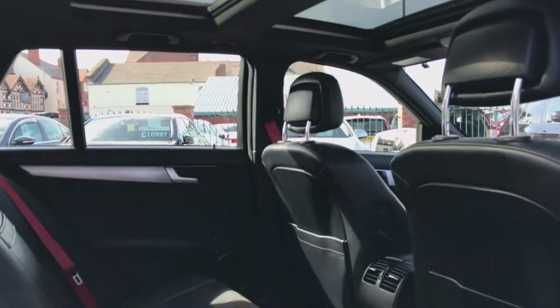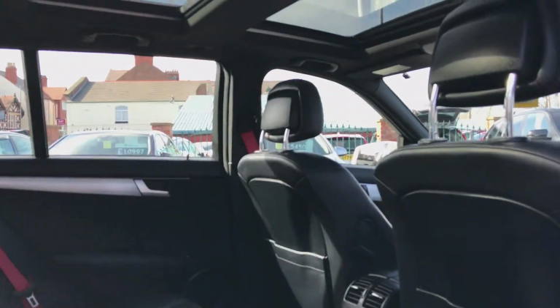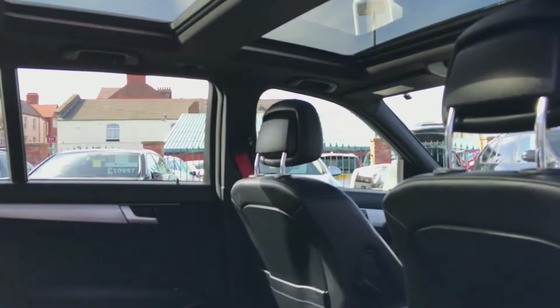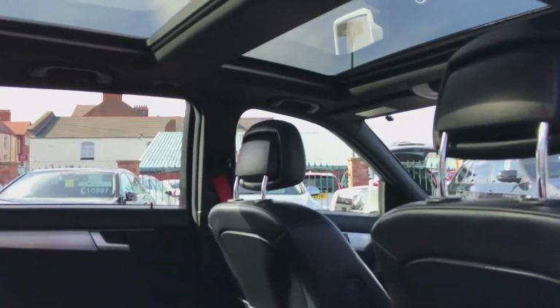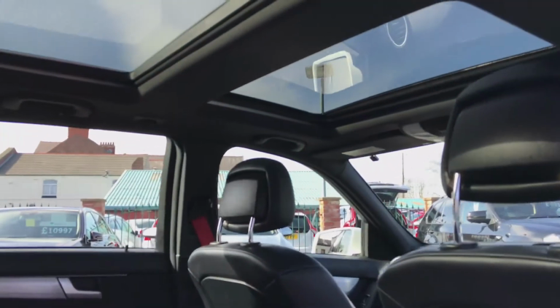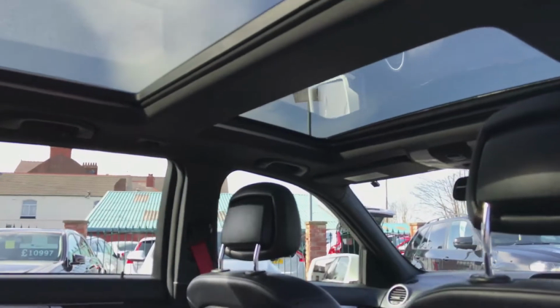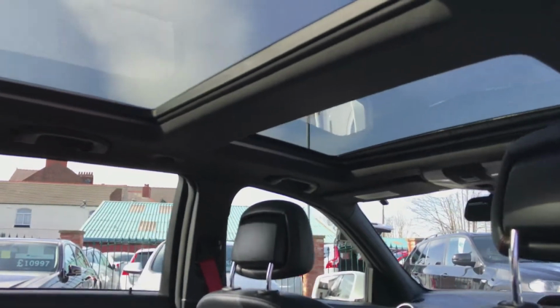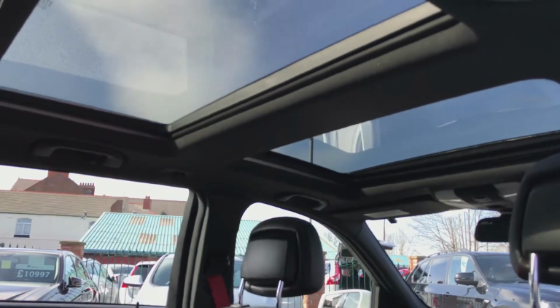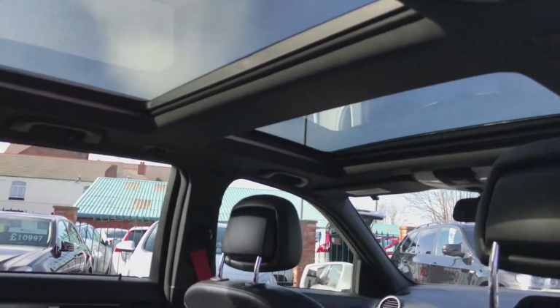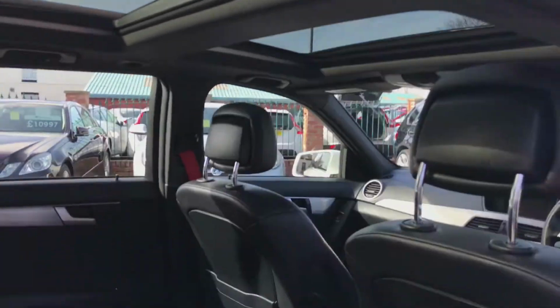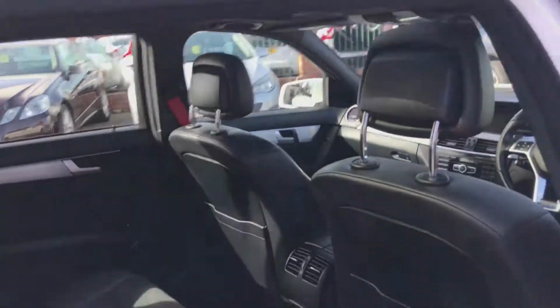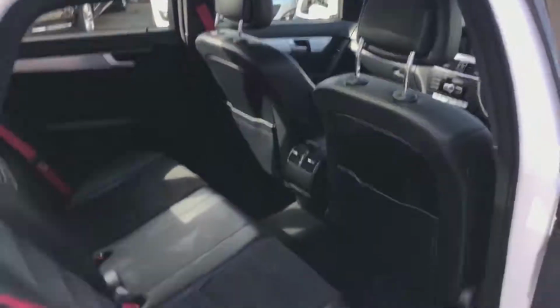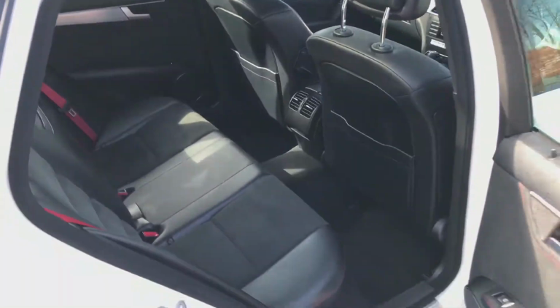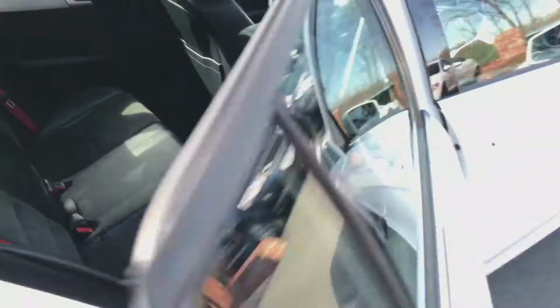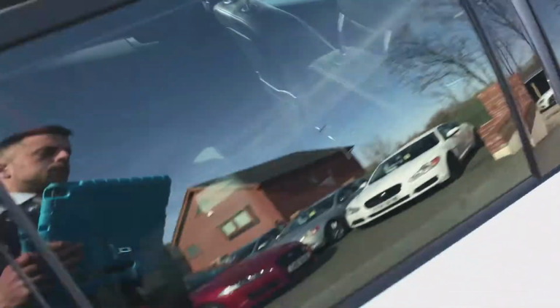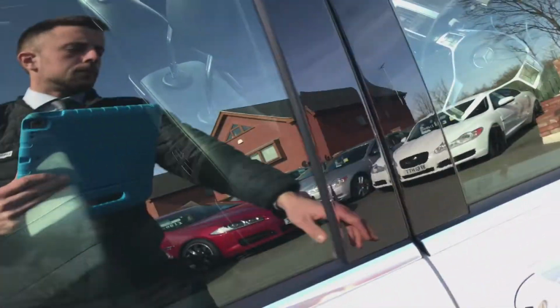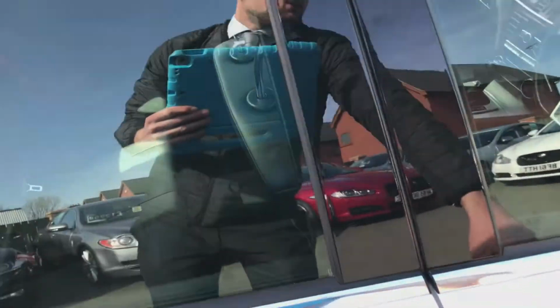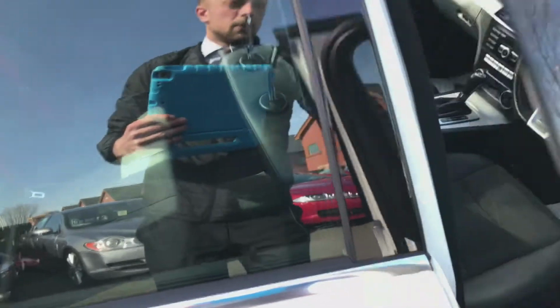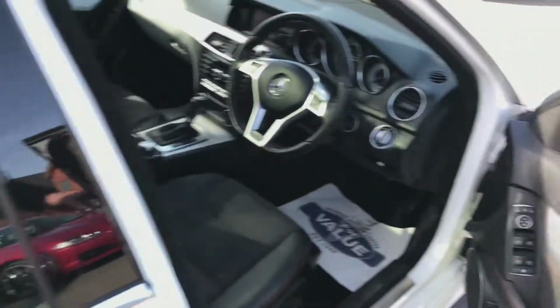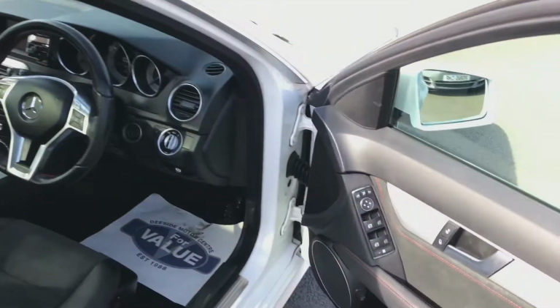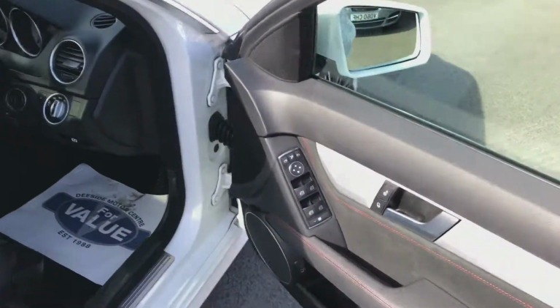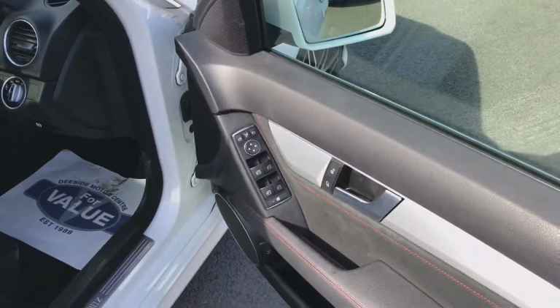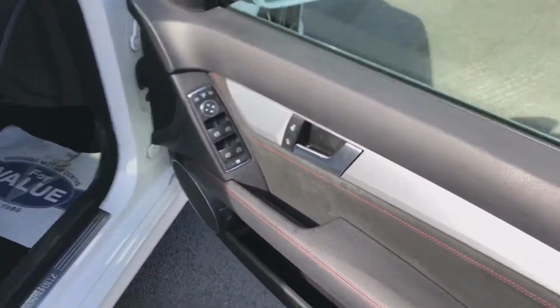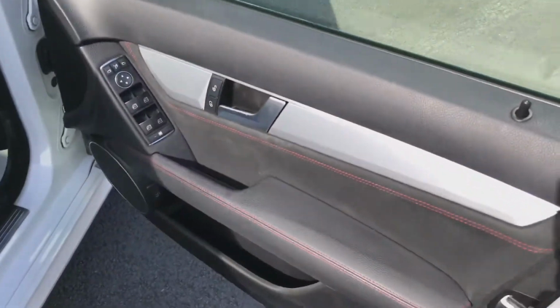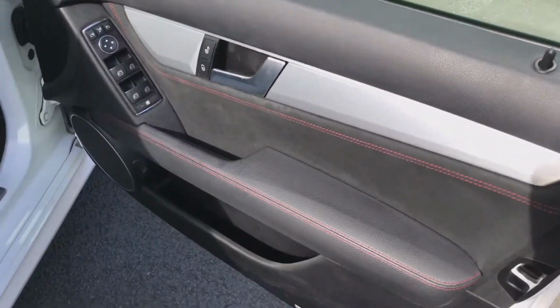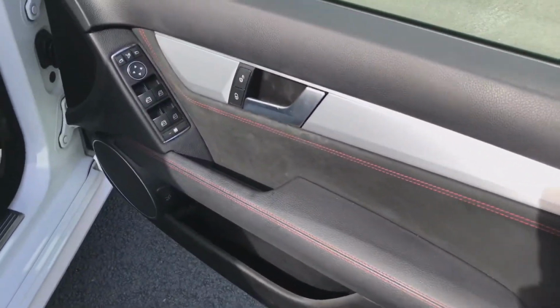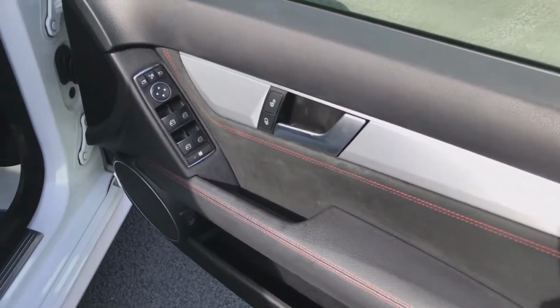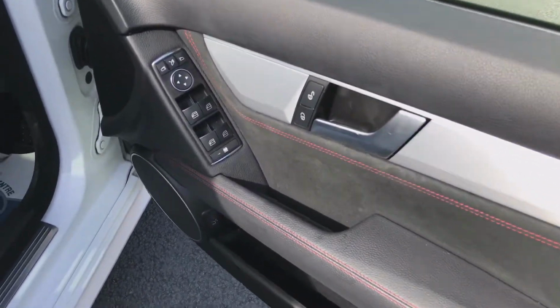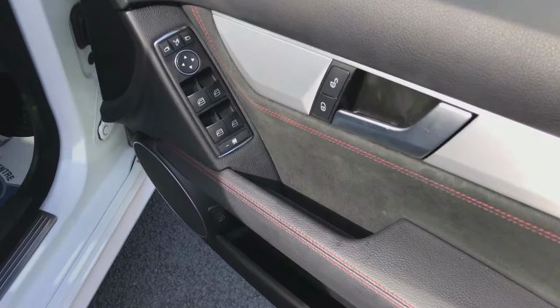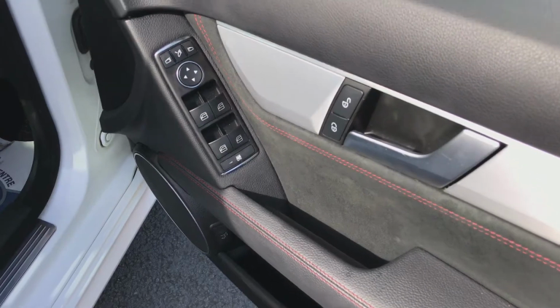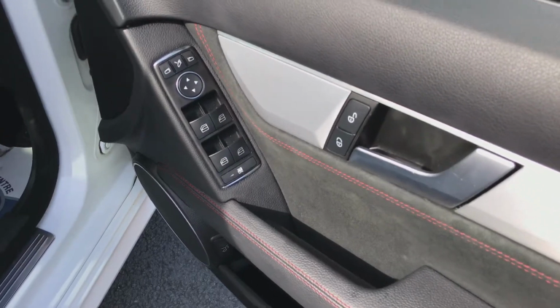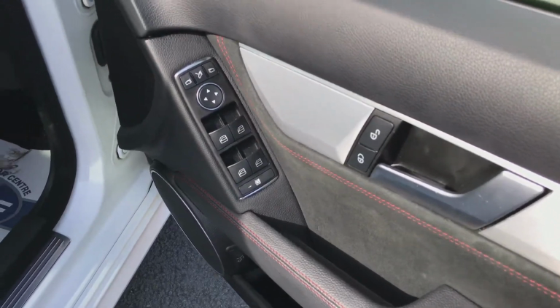And you've also got the sunroof up to the driver side. You've got the controls for the electric windows as well as your mirrors.